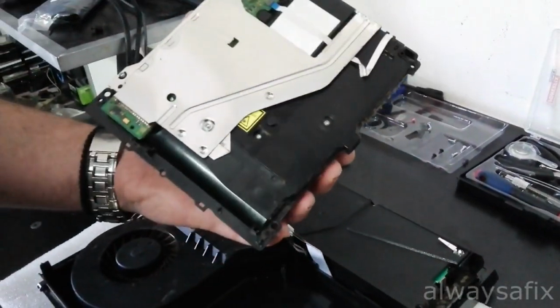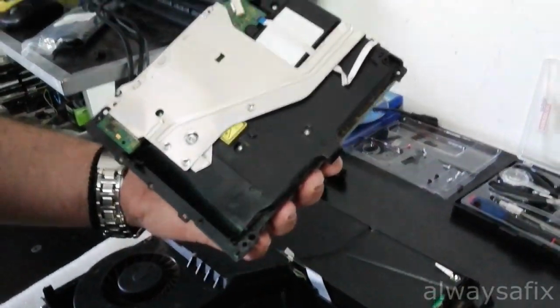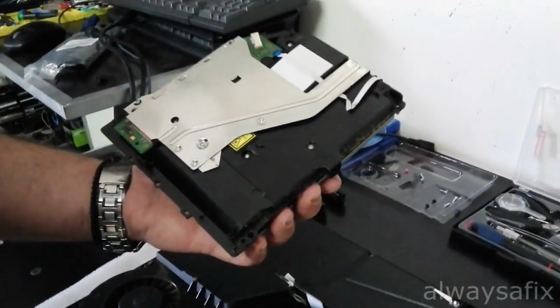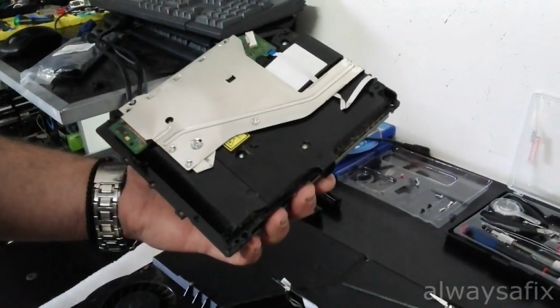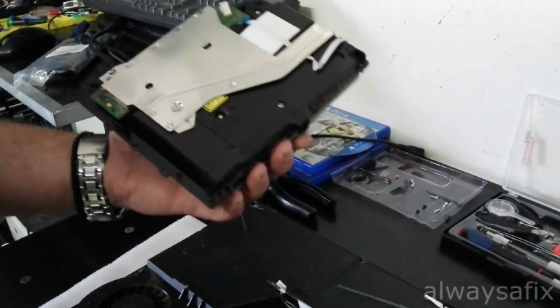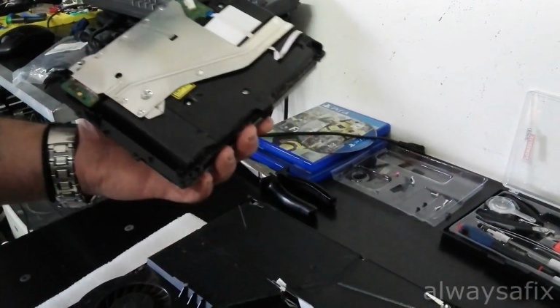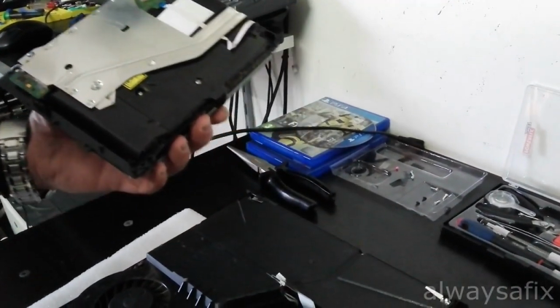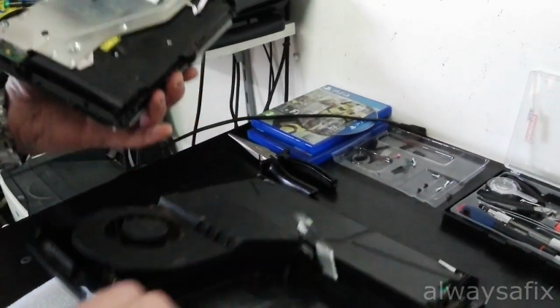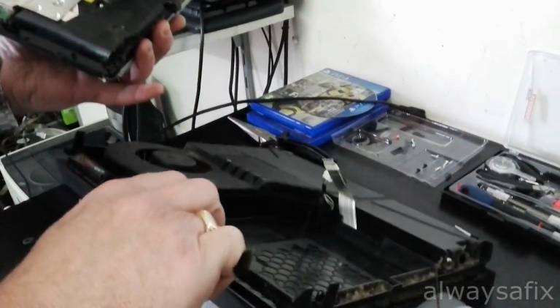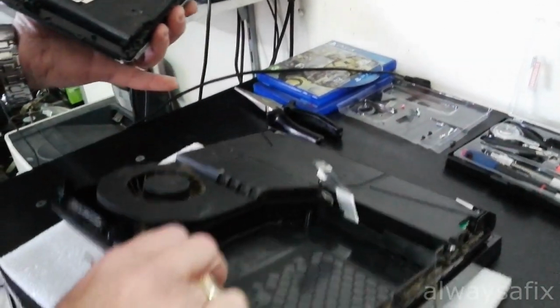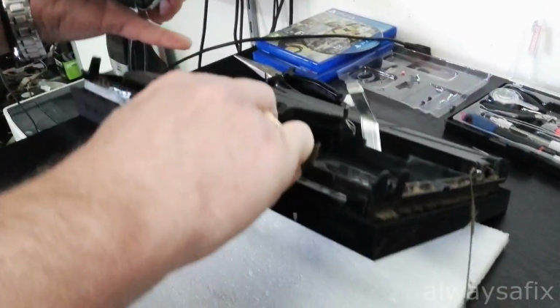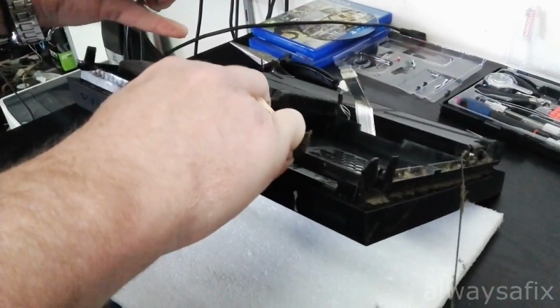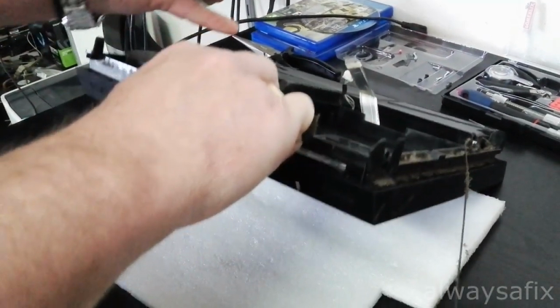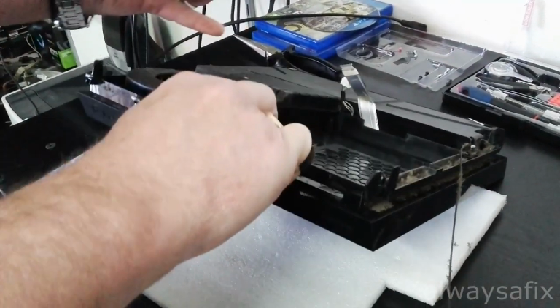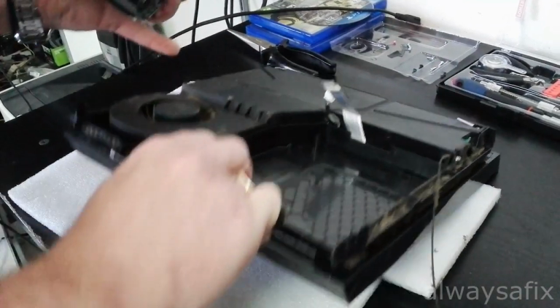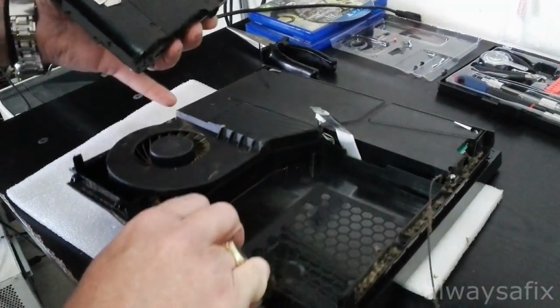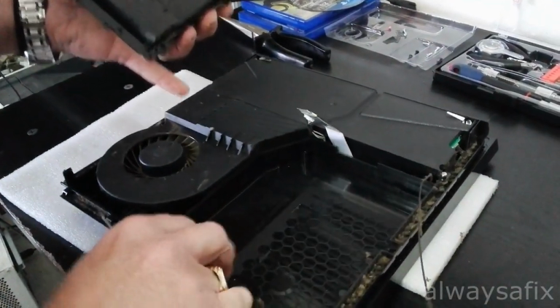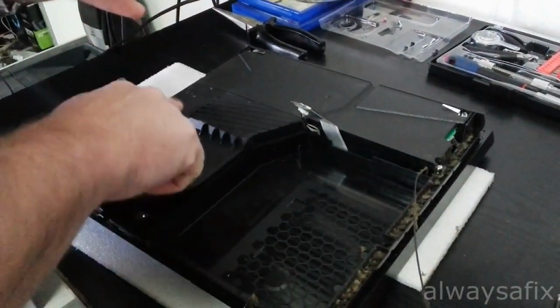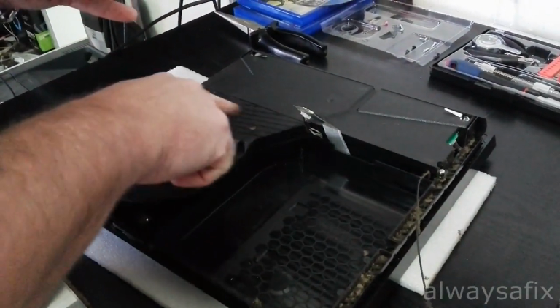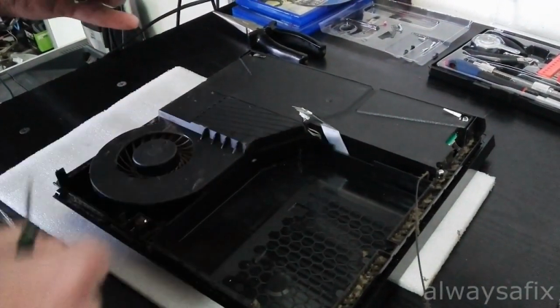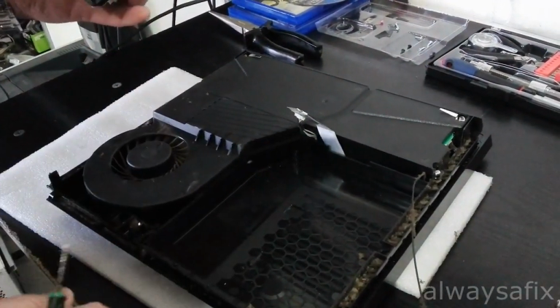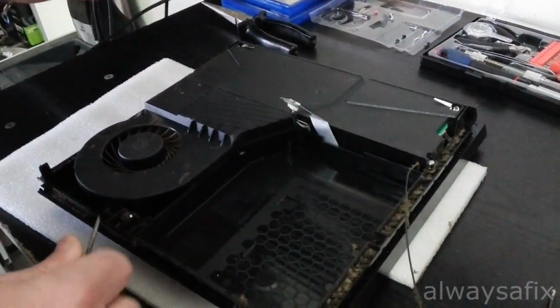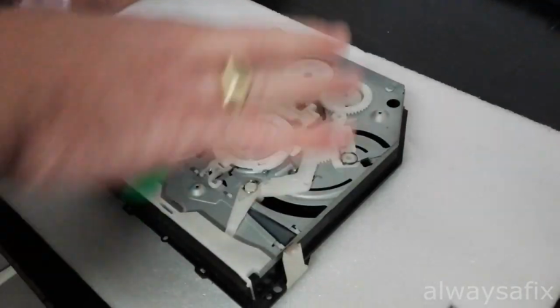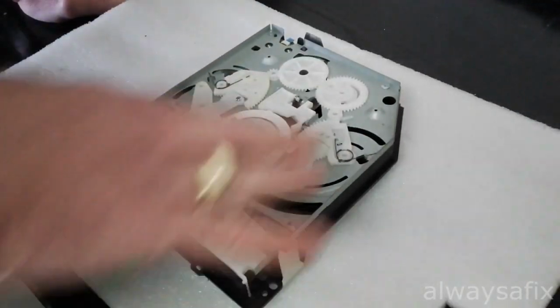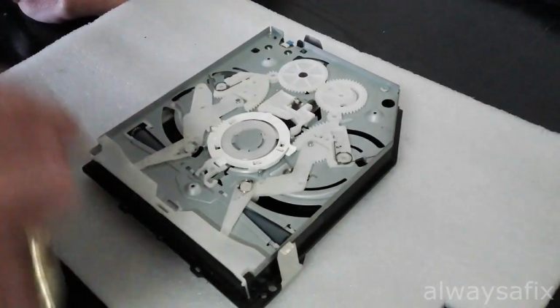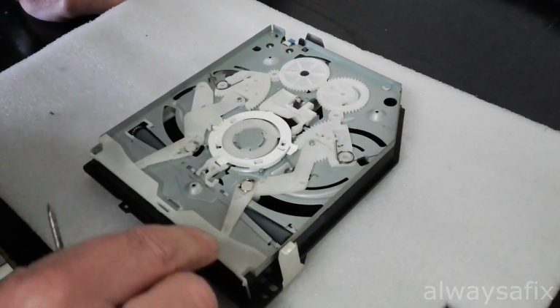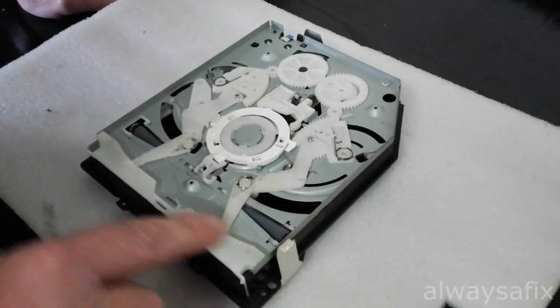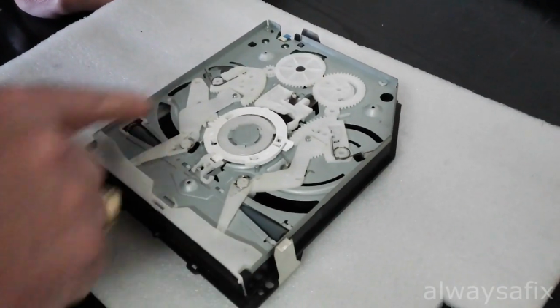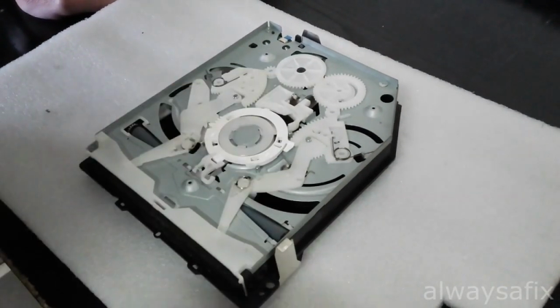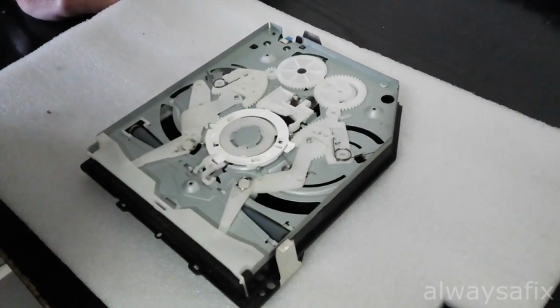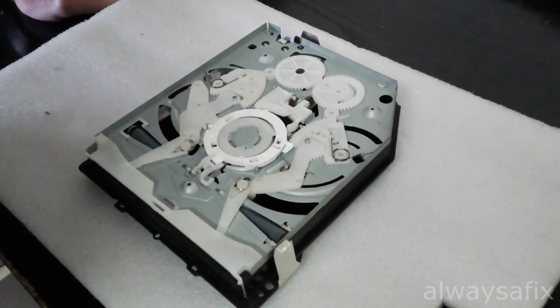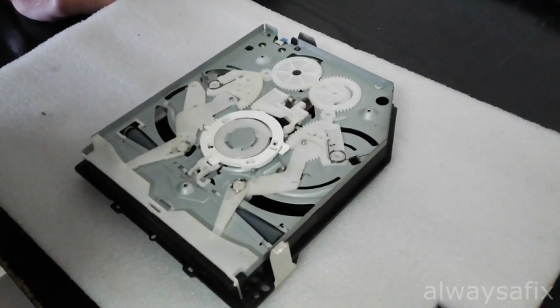Okay, there's your optical drive. When you've got it open like this, it's a good idea to give it a good clean — clean all the dust out of the fans. Next step, let's get this cover off of the drive.